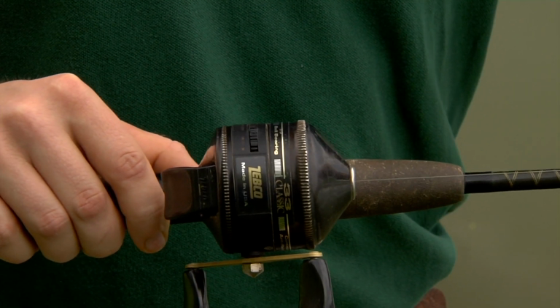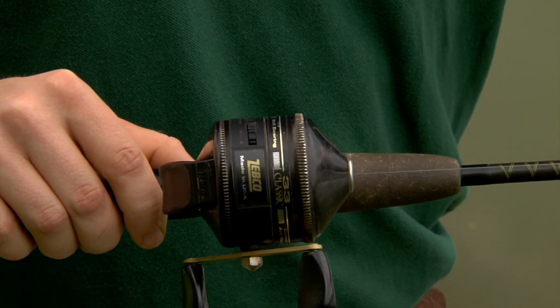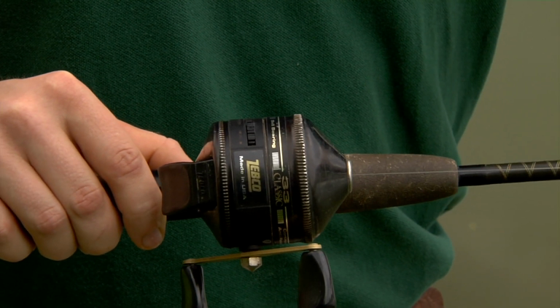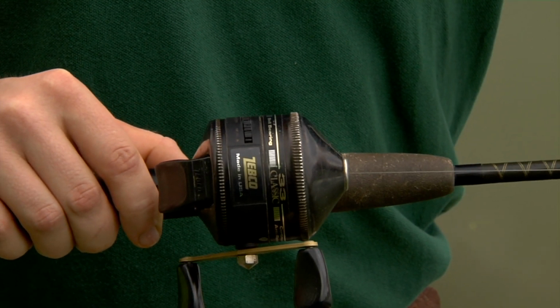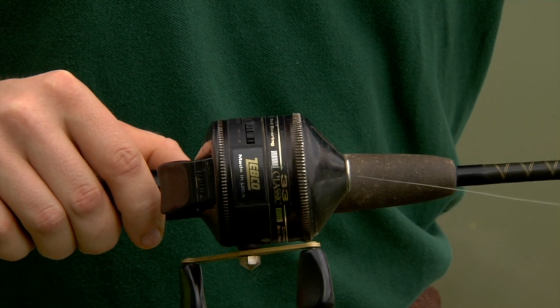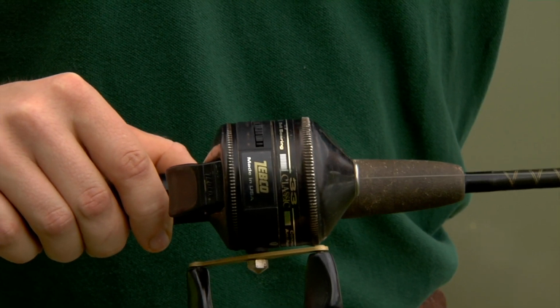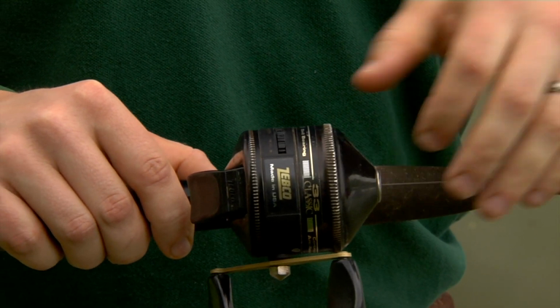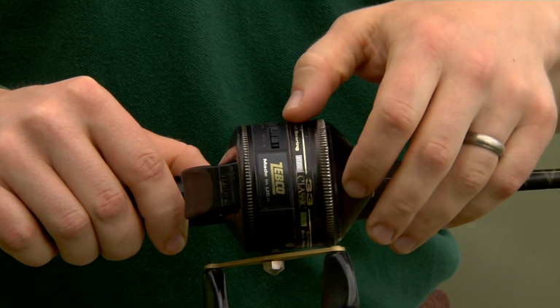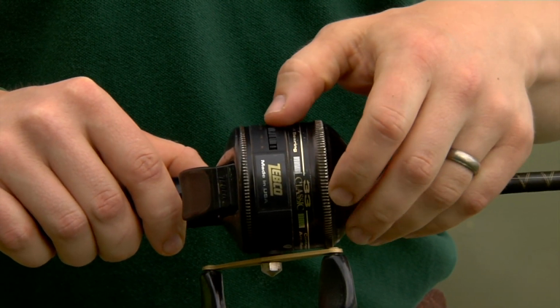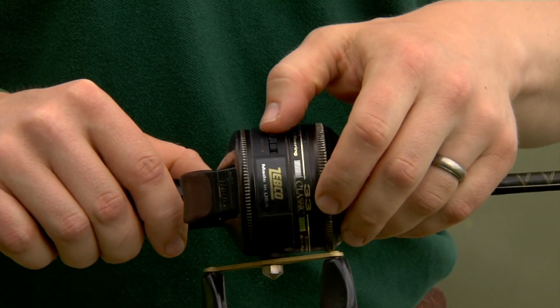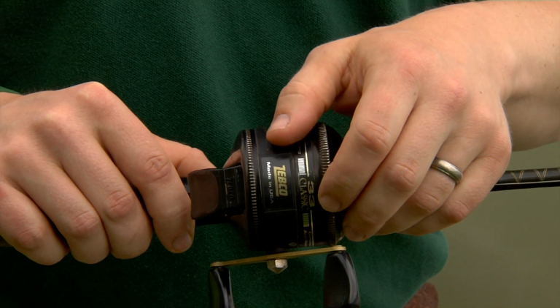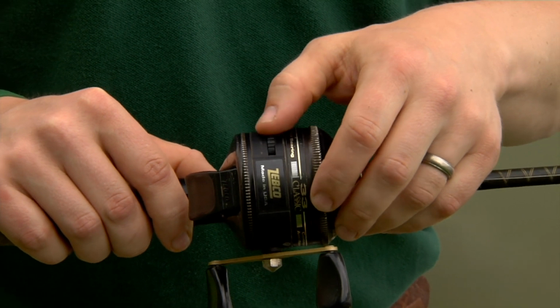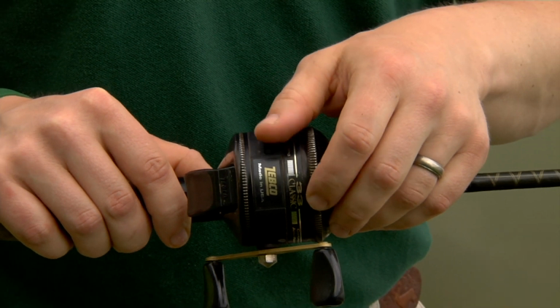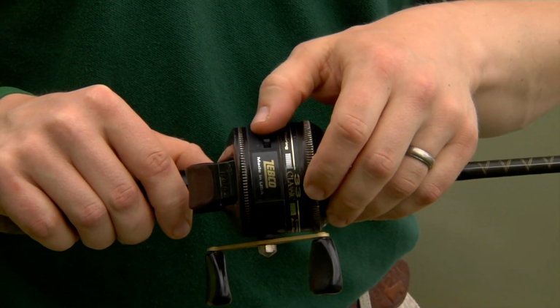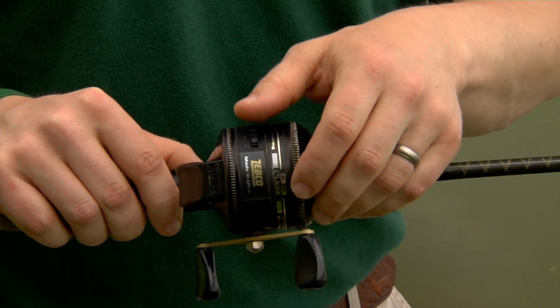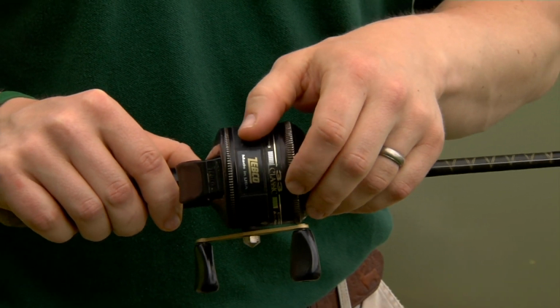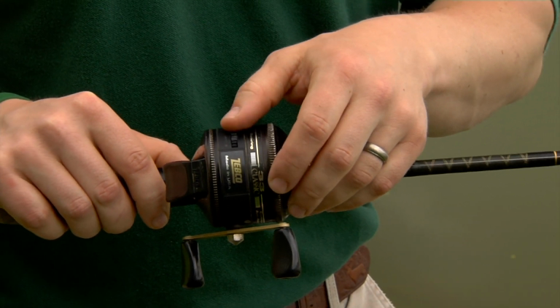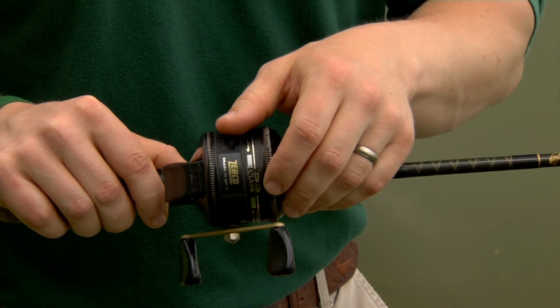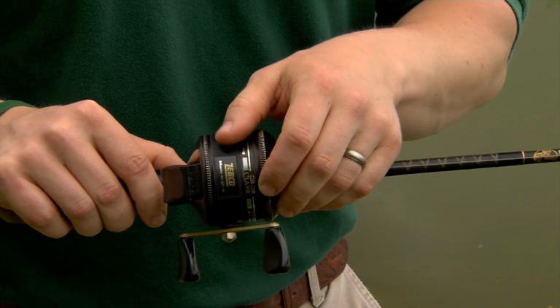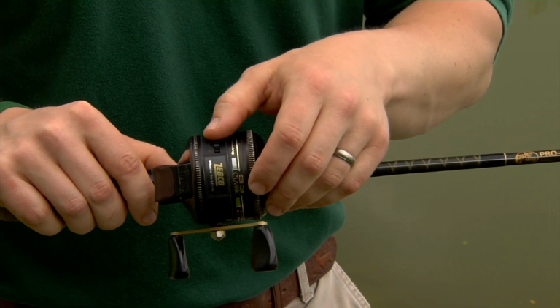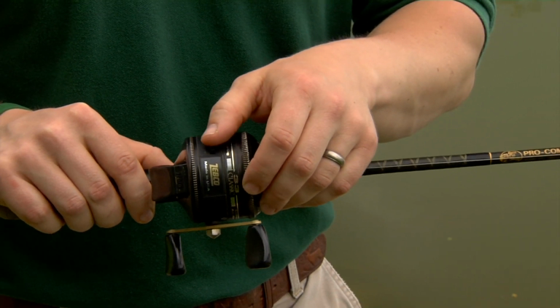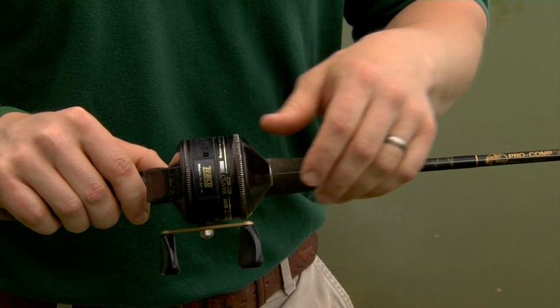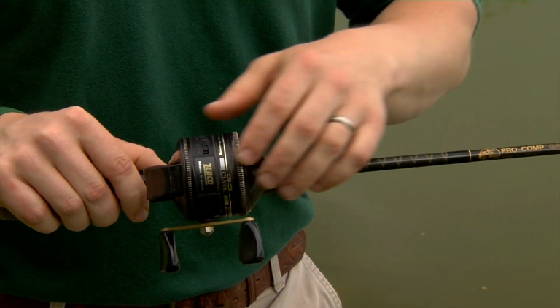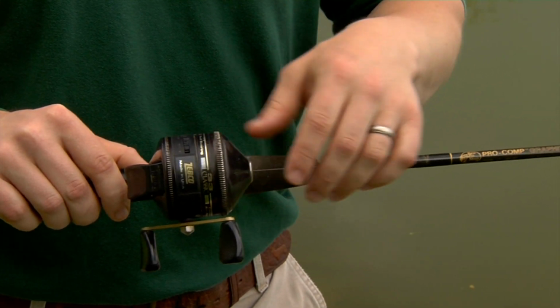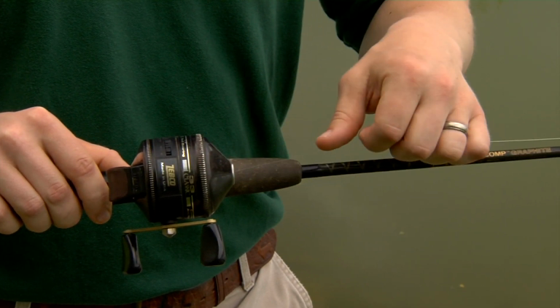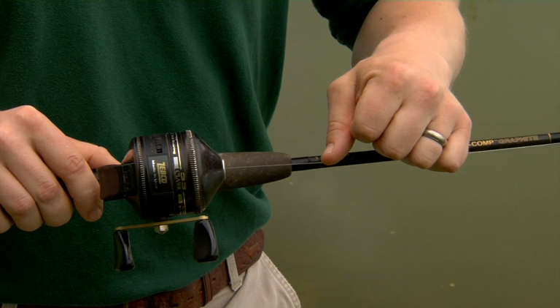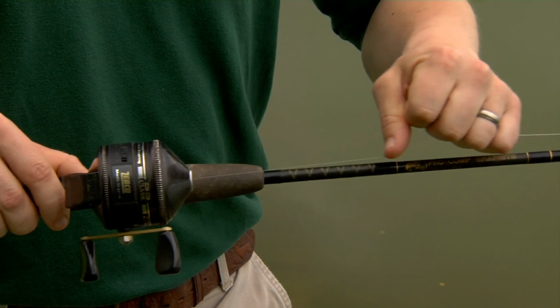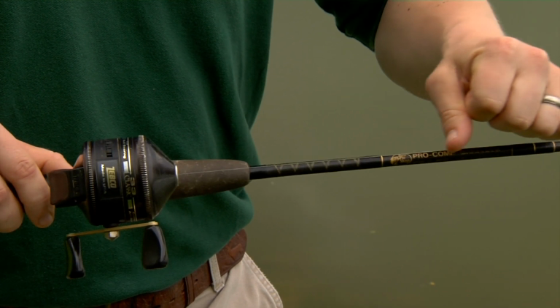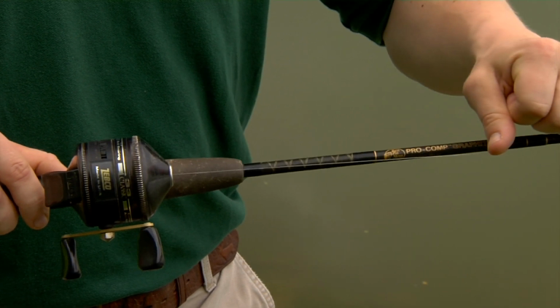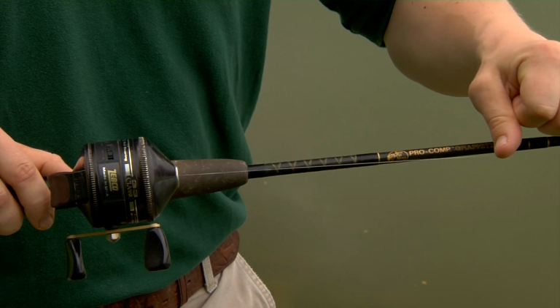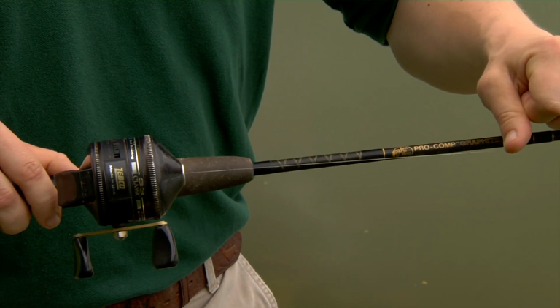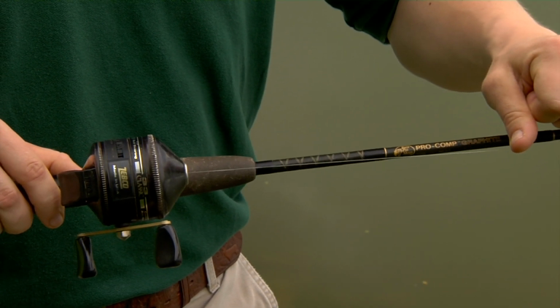It's quite easy to pull line out. We can turn that and tighten it down if we're pursuing larger fish, to make that a little bit tougher to pull out.